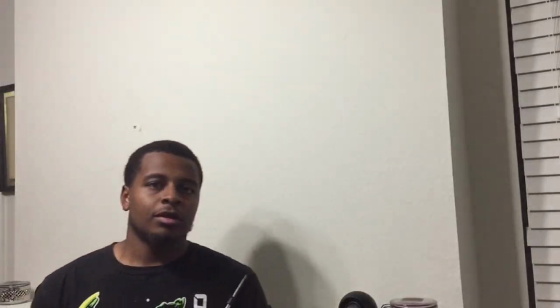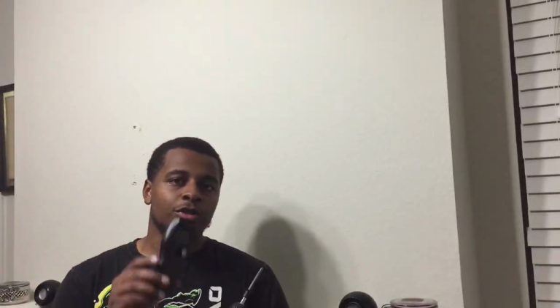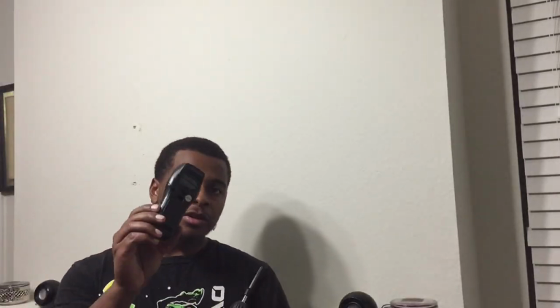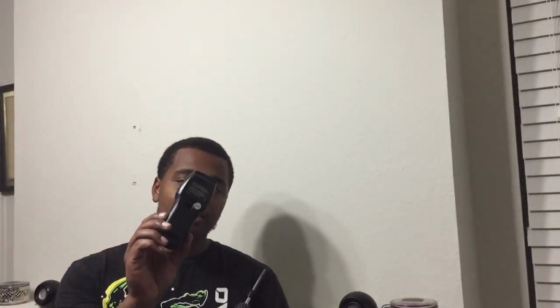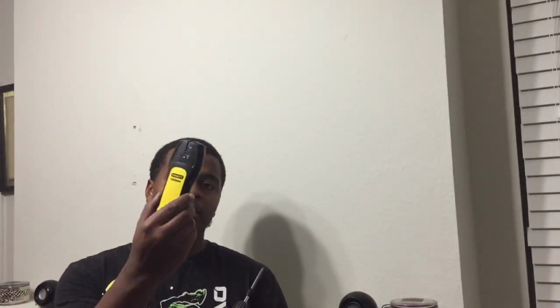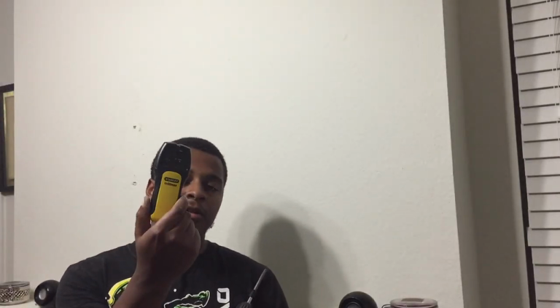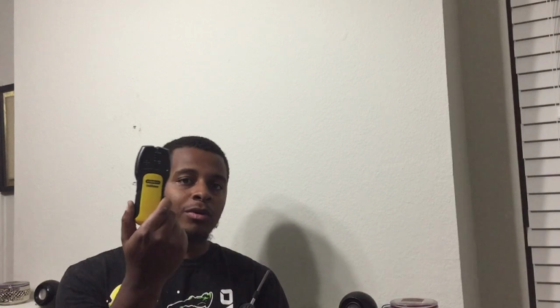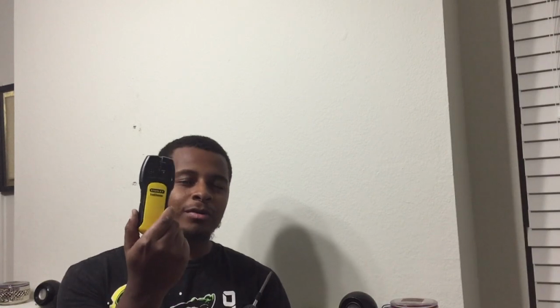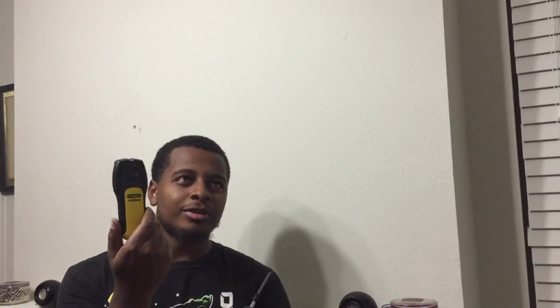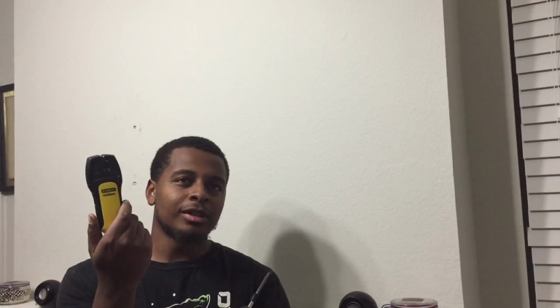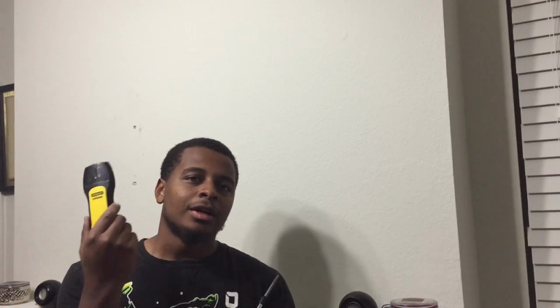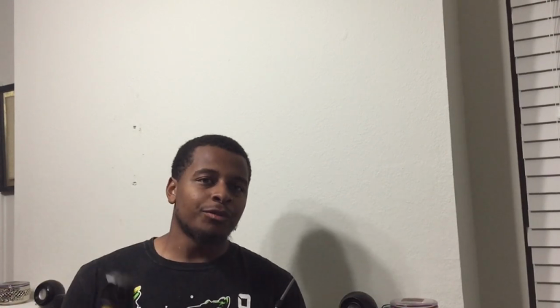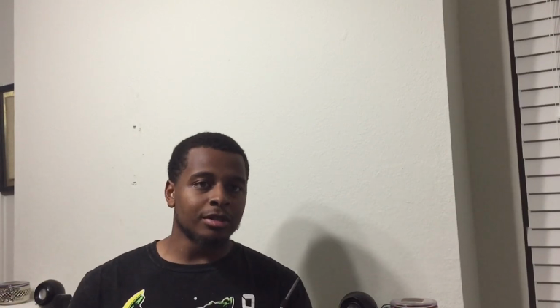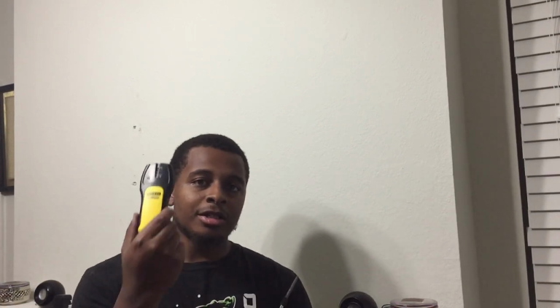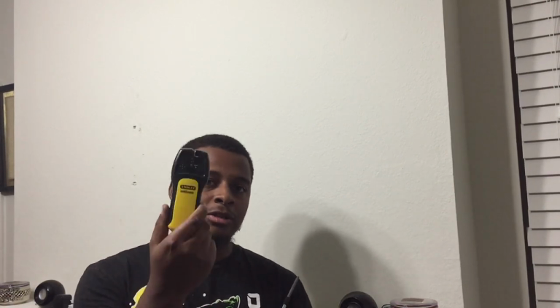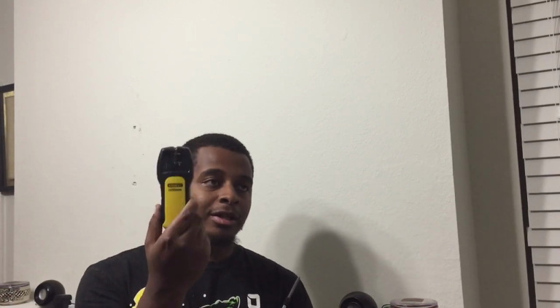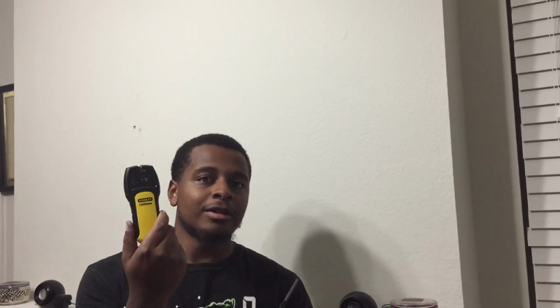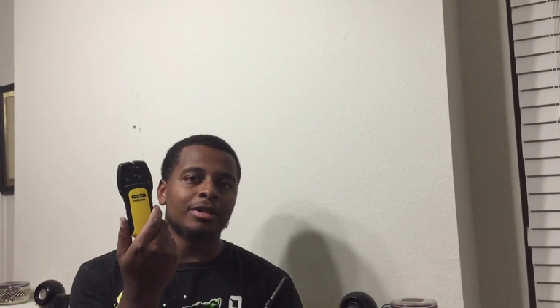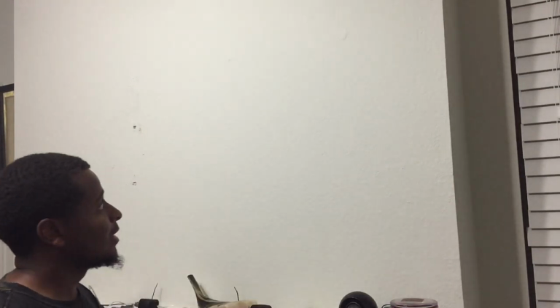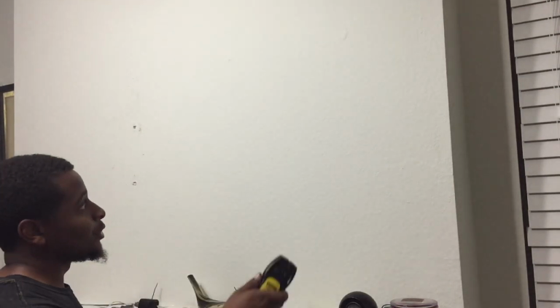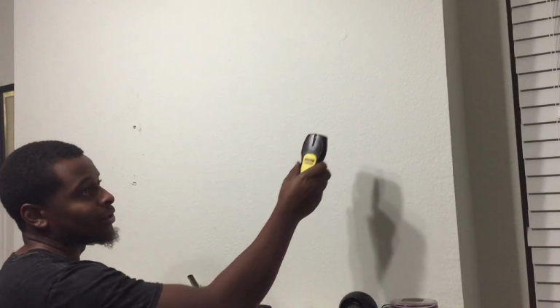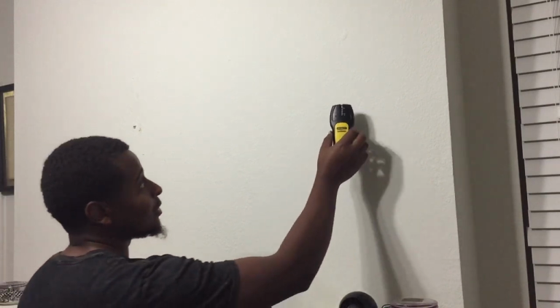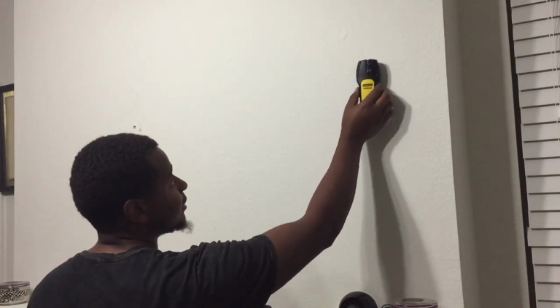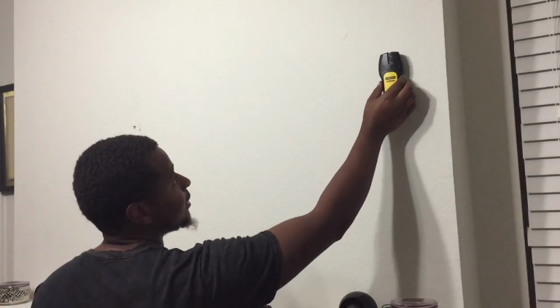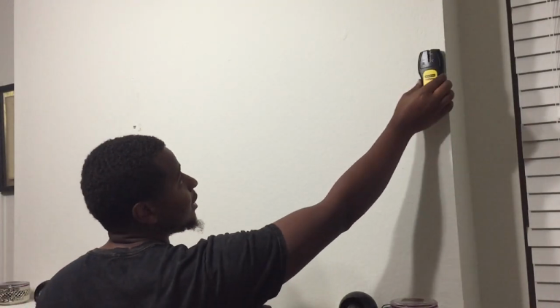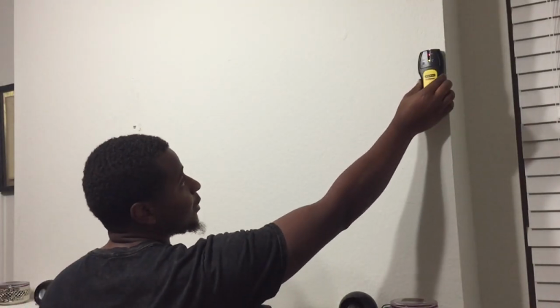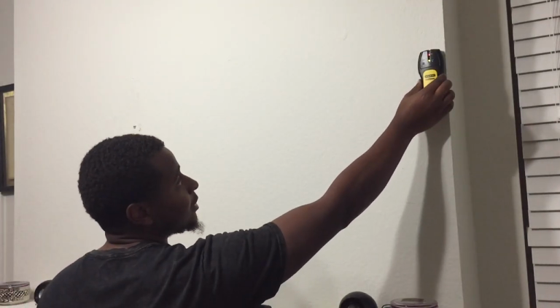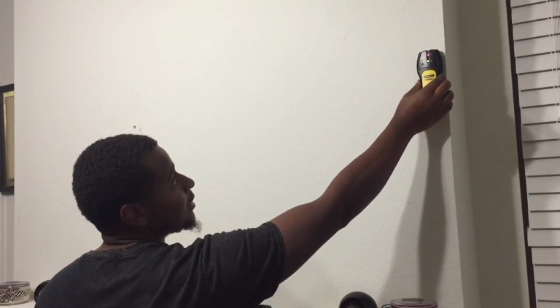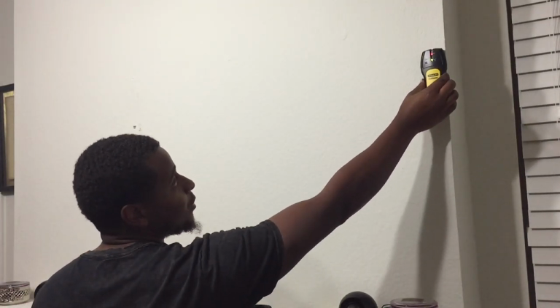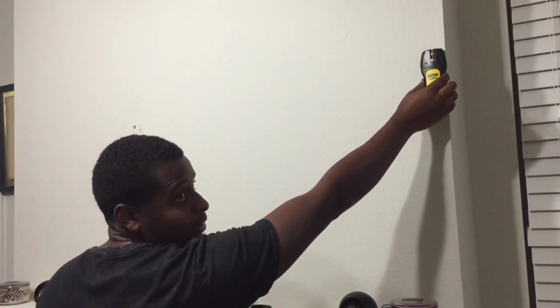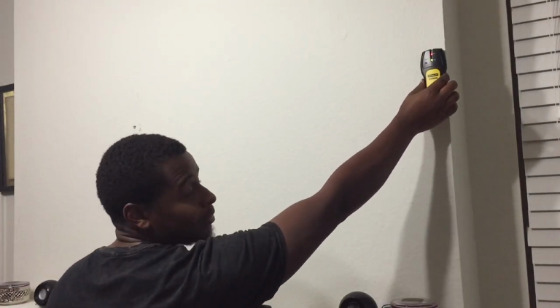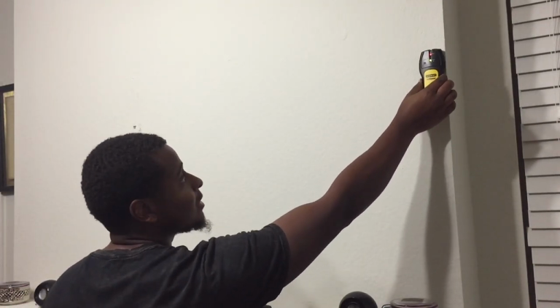So you are going to need a stud finder. You can get one from Walmart for a few dollars — I actually got this from my dad. So you just put it on the wall and it beeps from the corner. That's where the wood is right there.